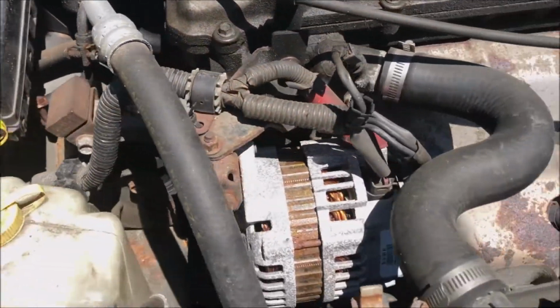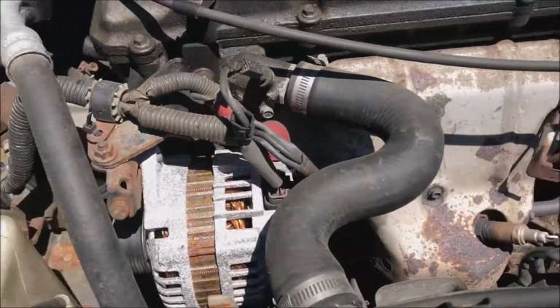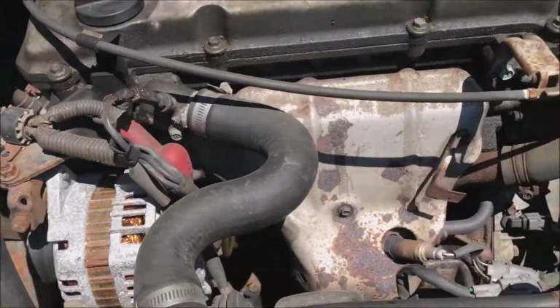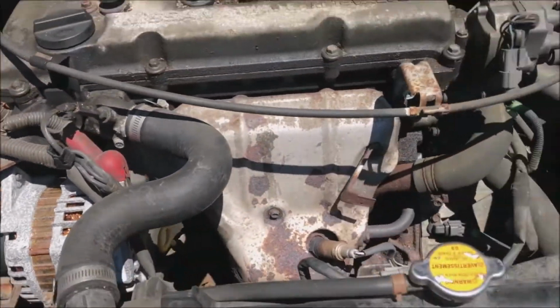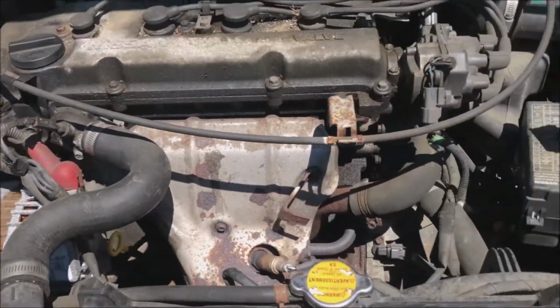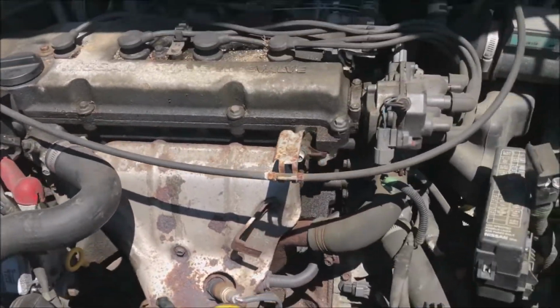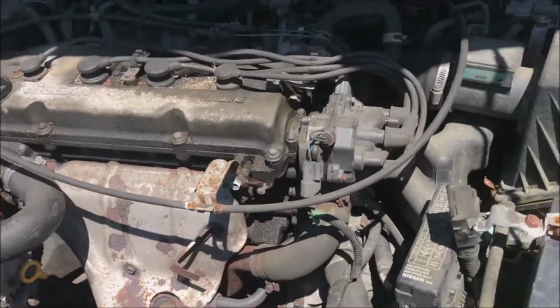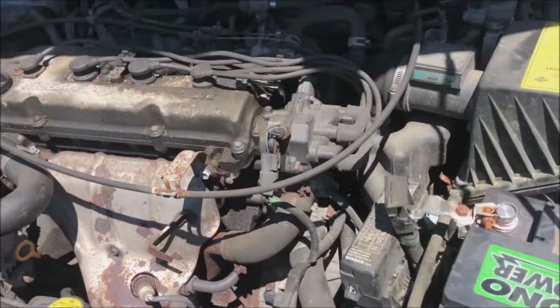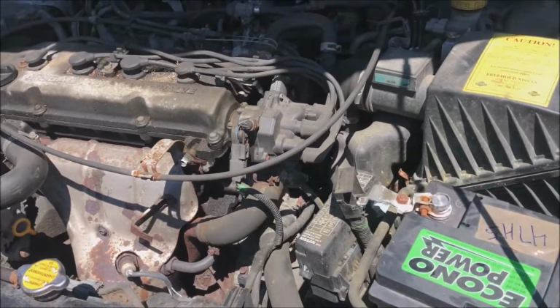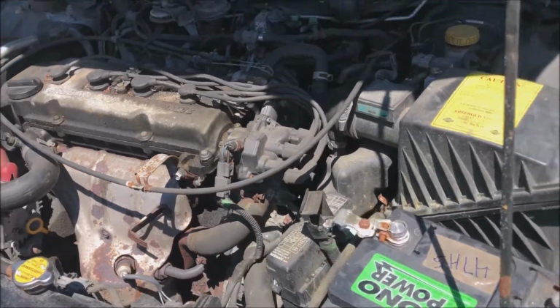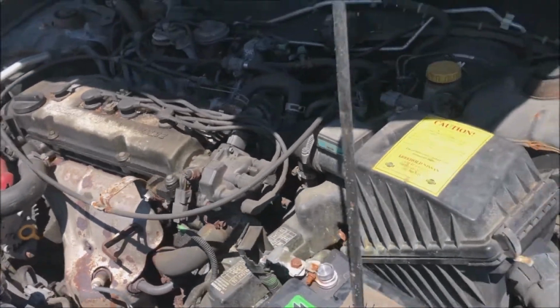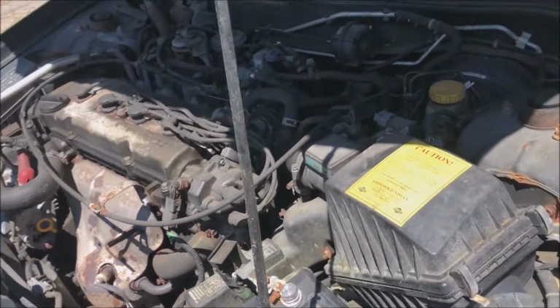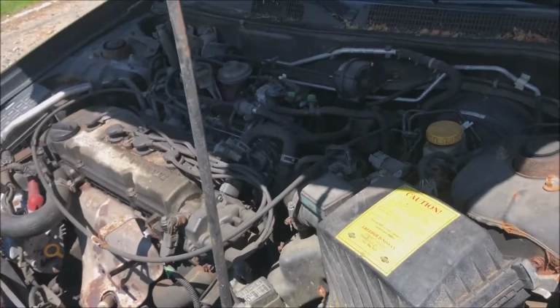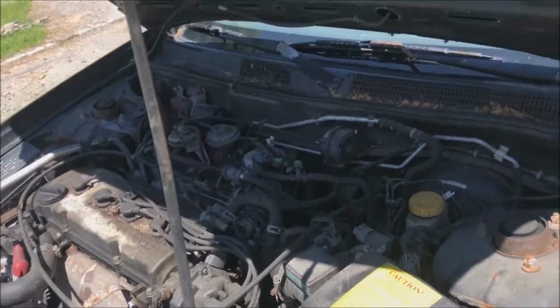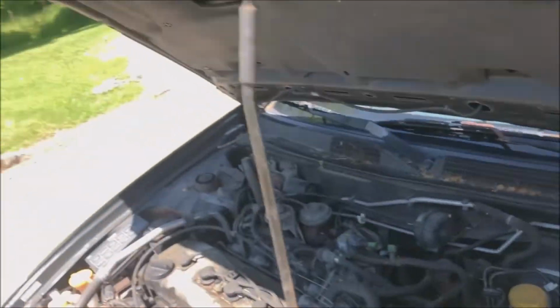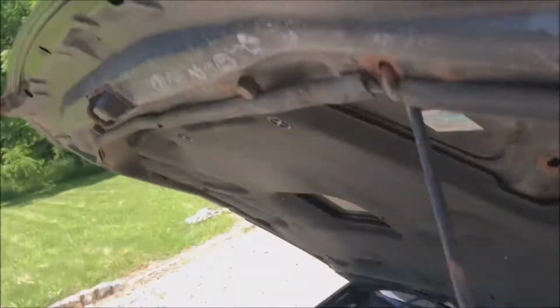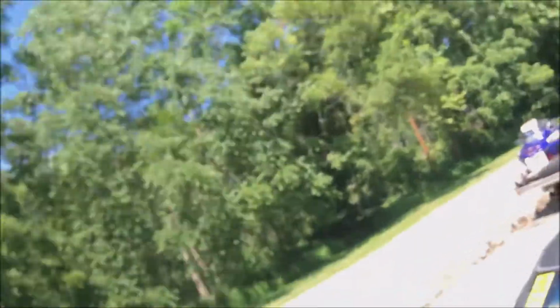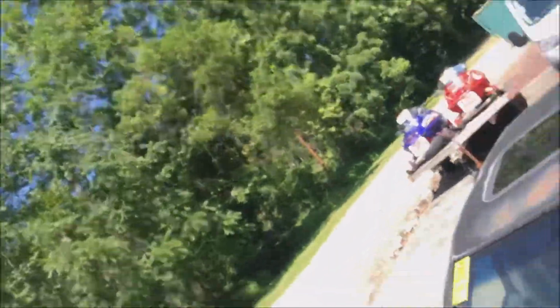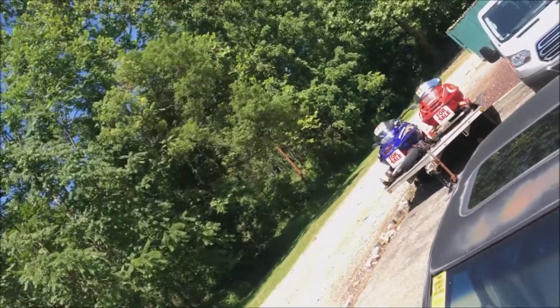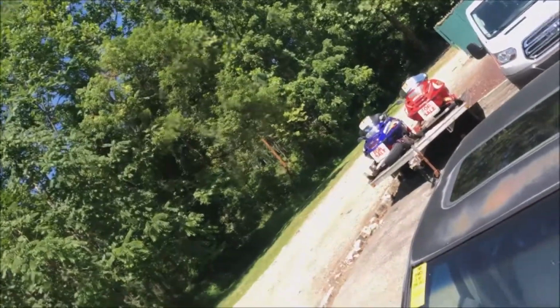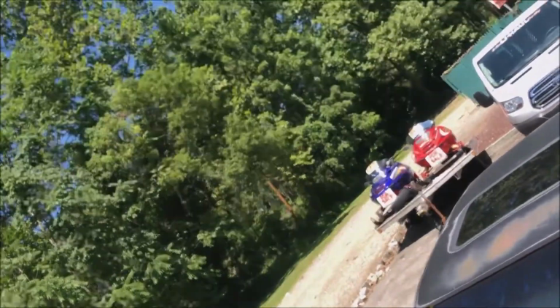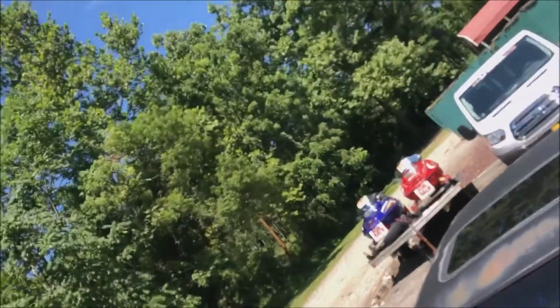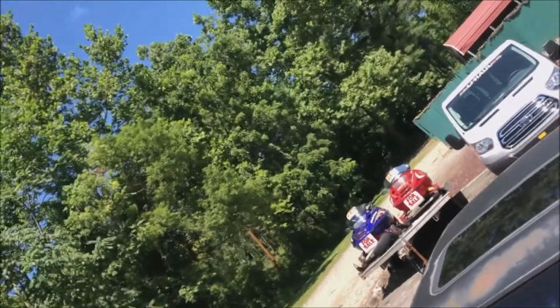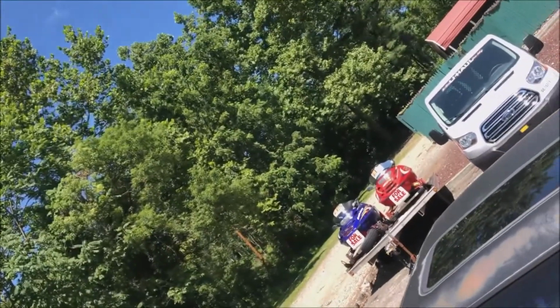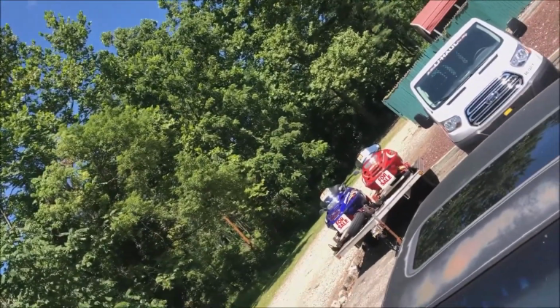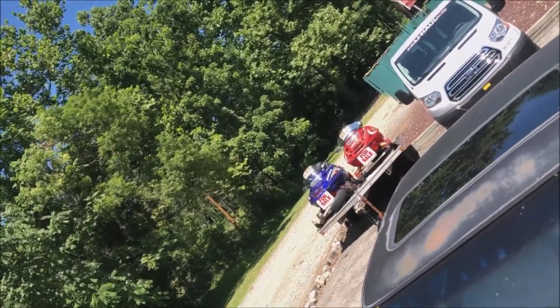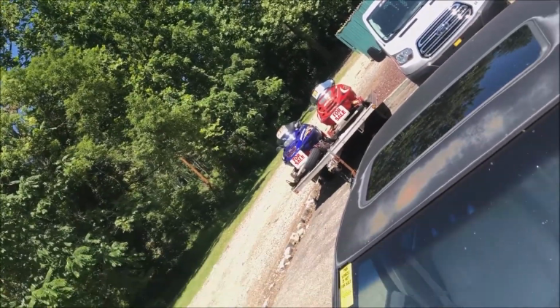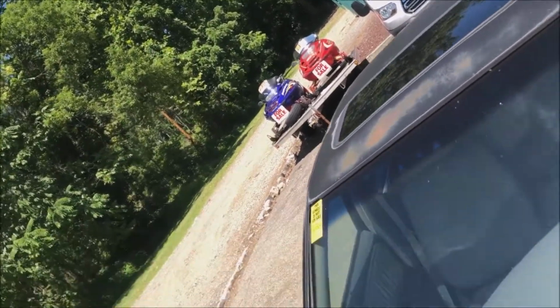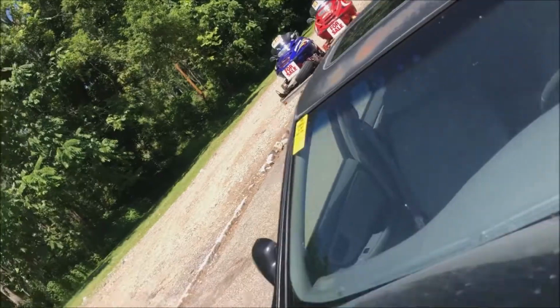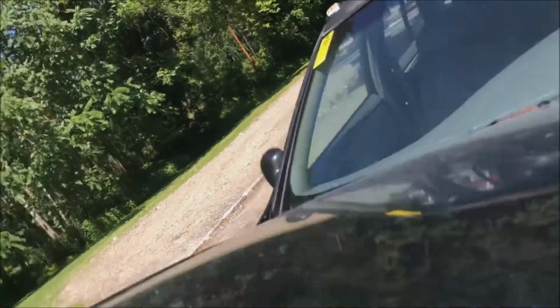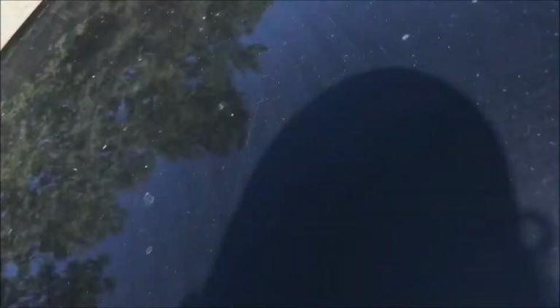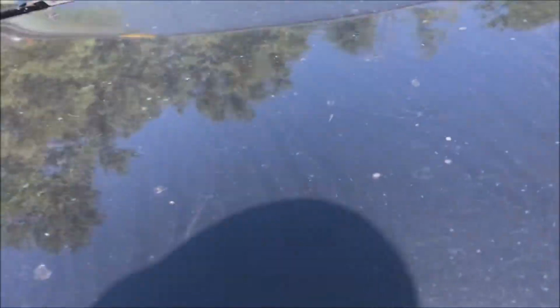I just had this thing out on the road, went up and down the road — no problem there. All right, let's close this up and check out the body of the vehicle.